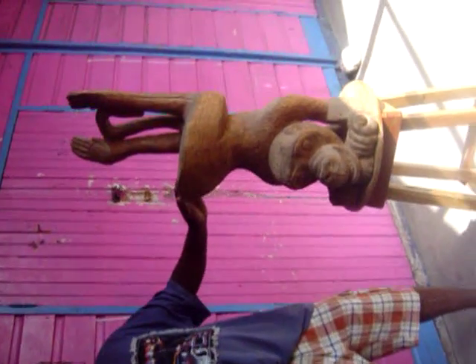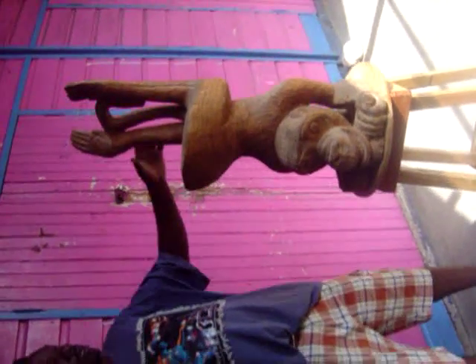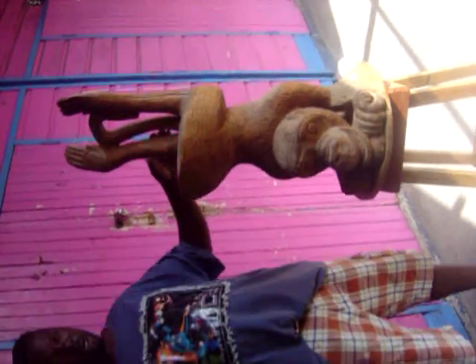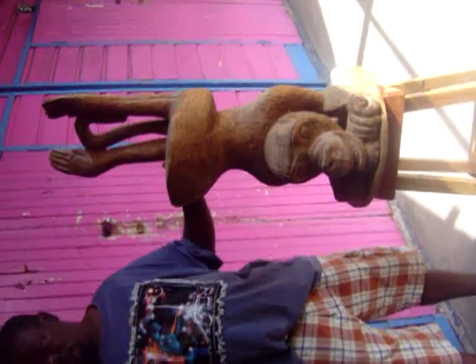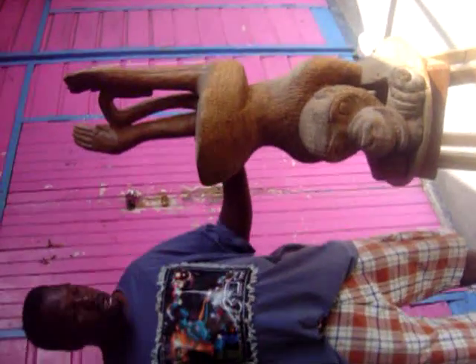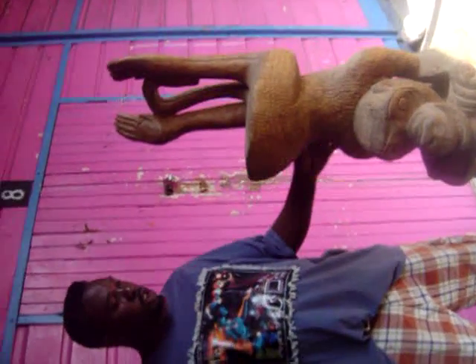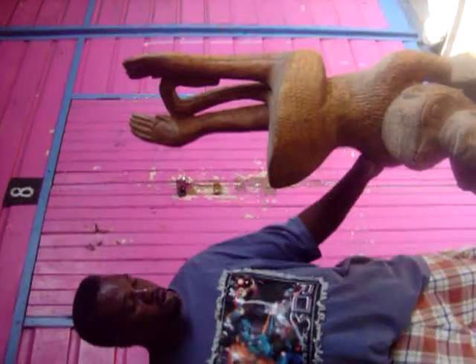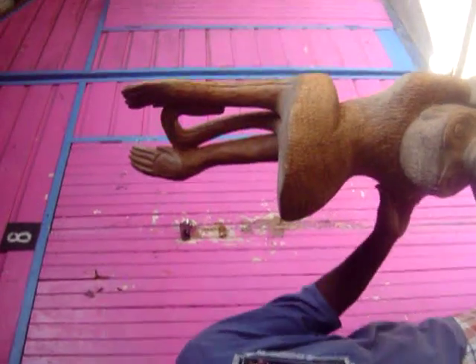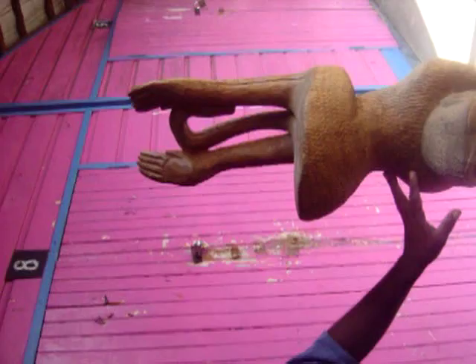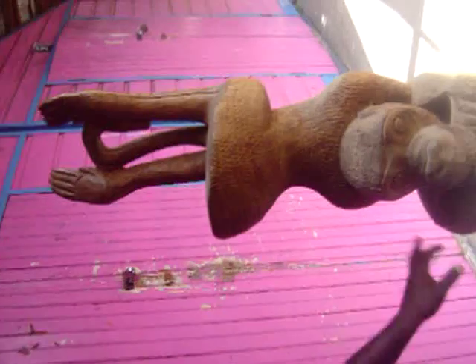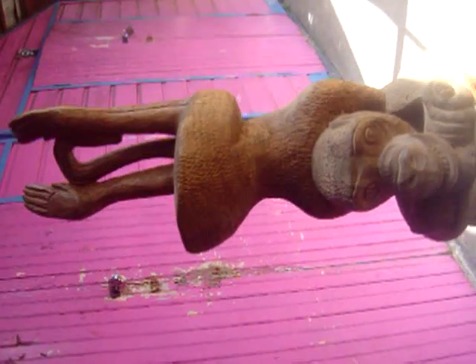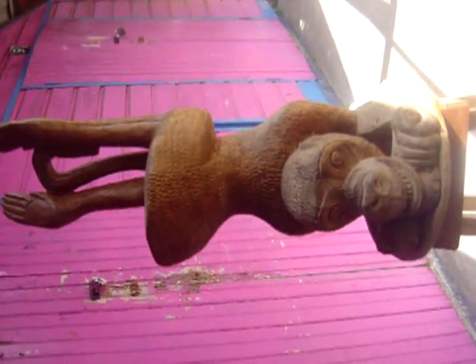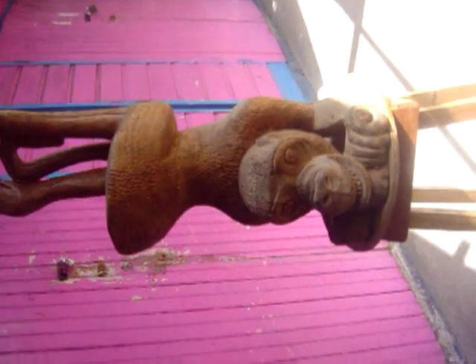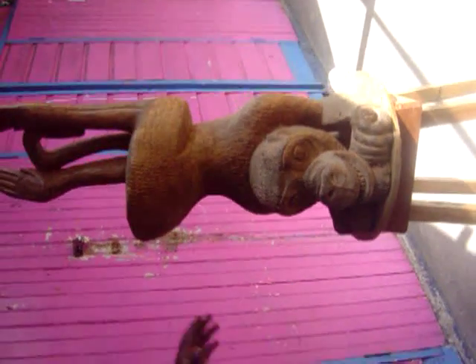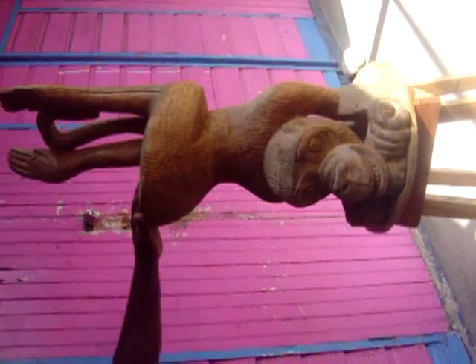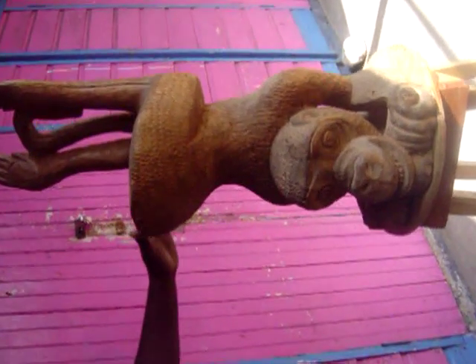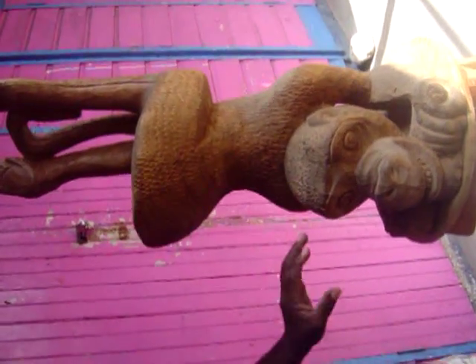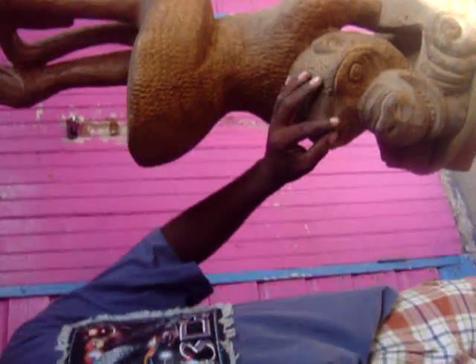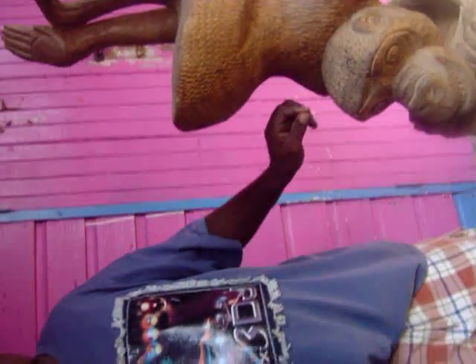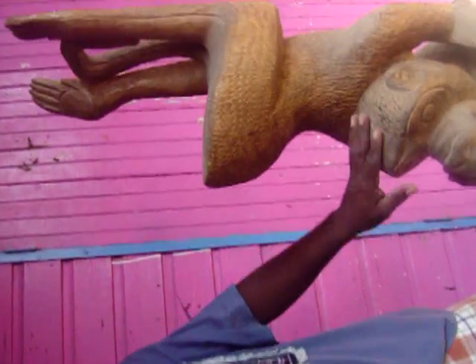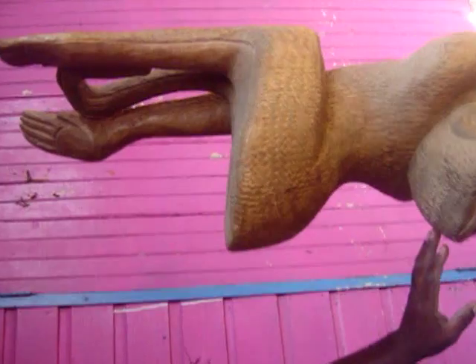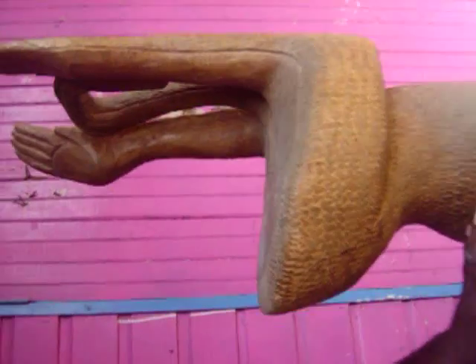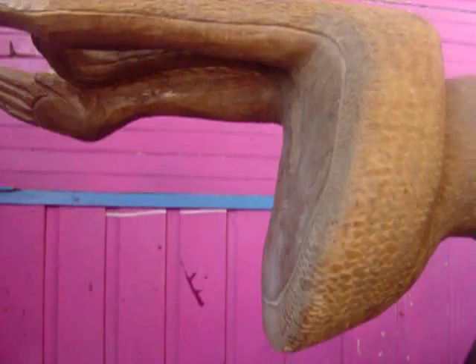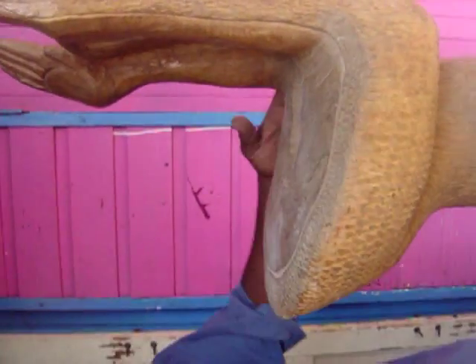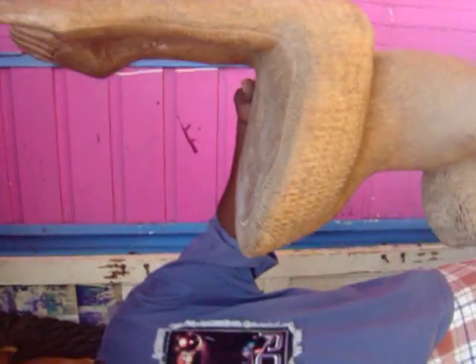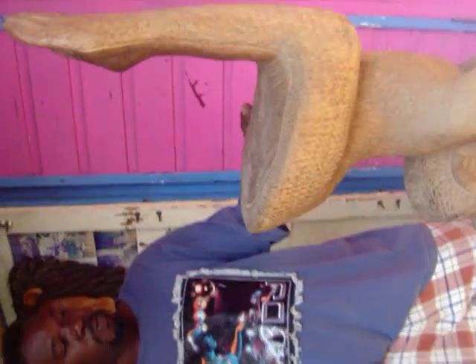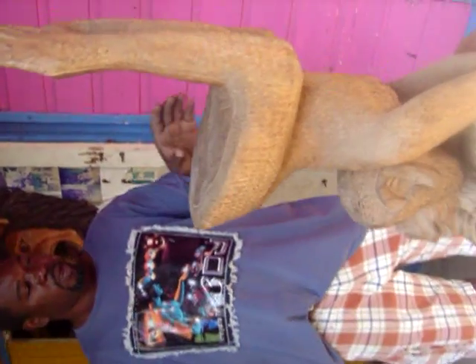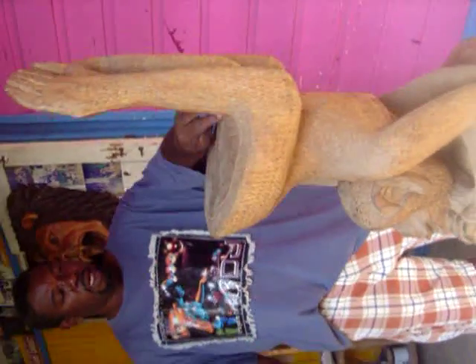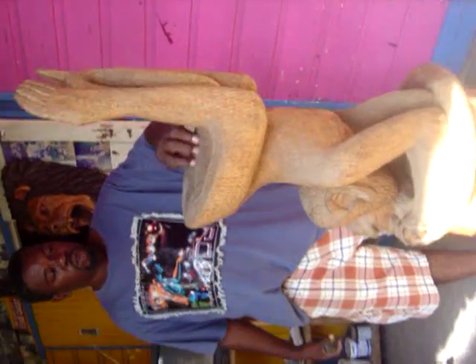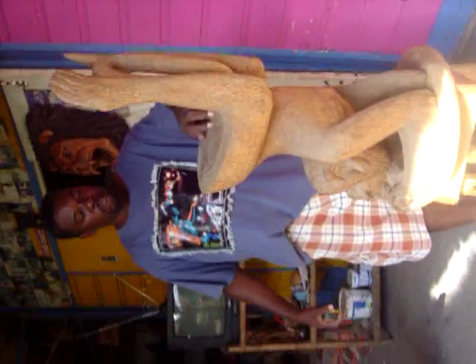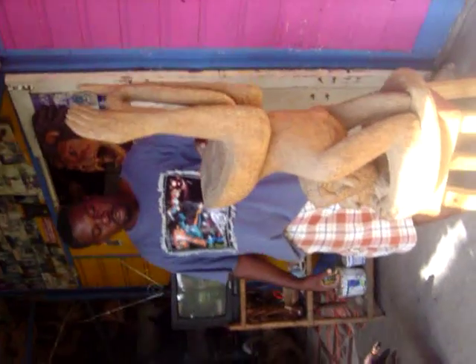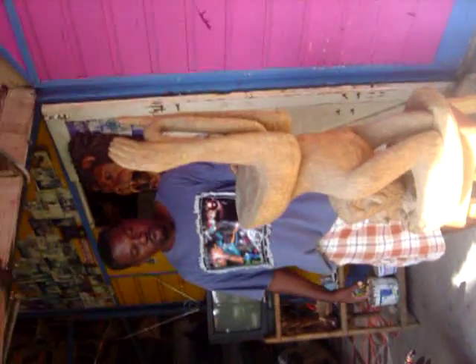This is a monkey chair. Beautiful piece. One of a kind. Look at it. It's like he's doing acrobat. It's the root of the tree. This tree over a thousand years old.